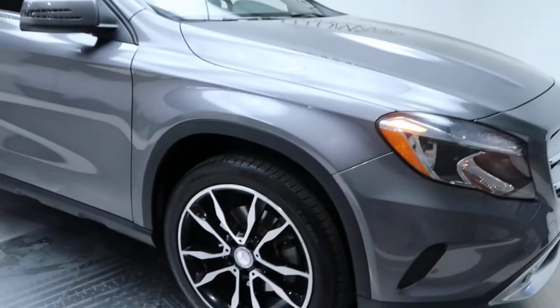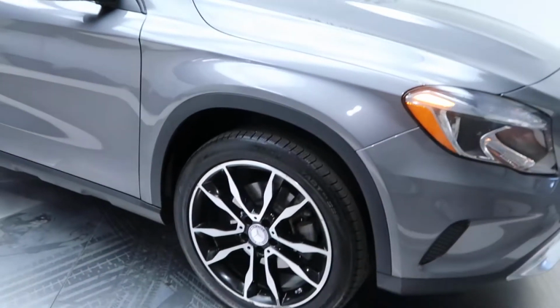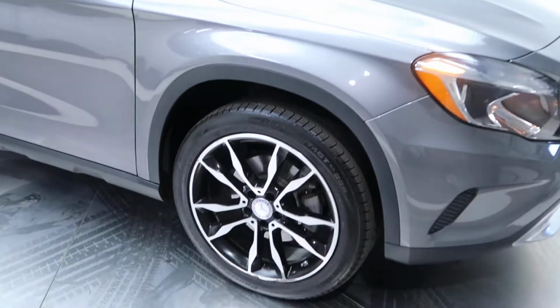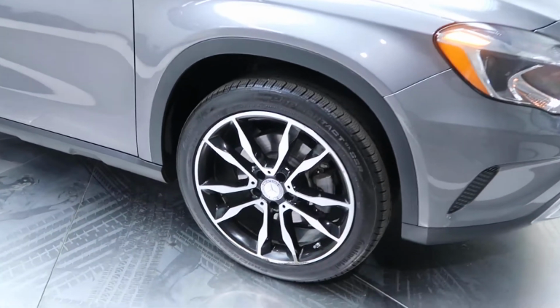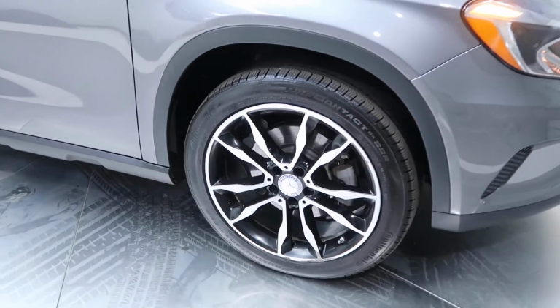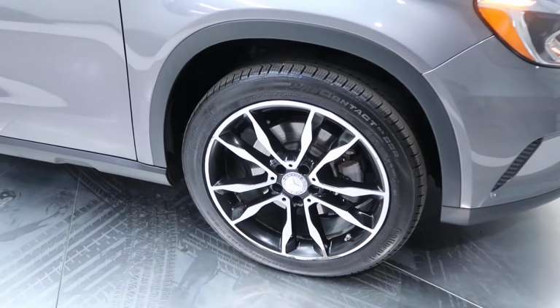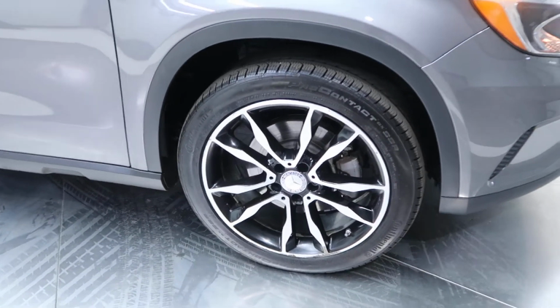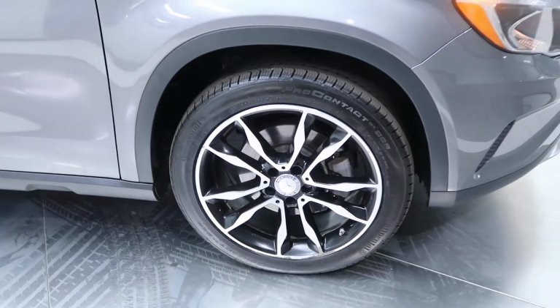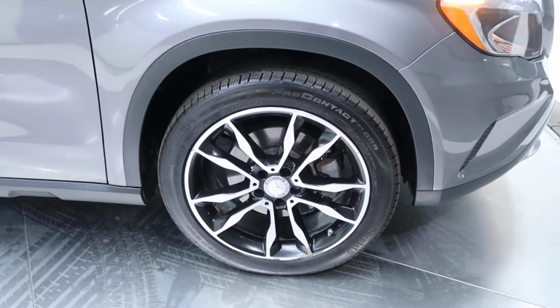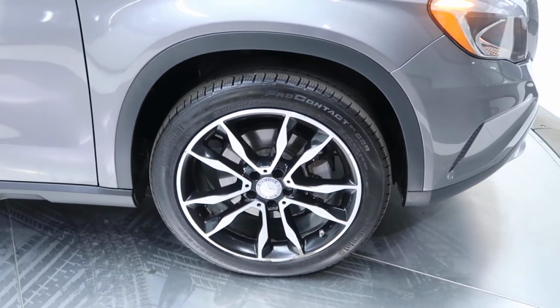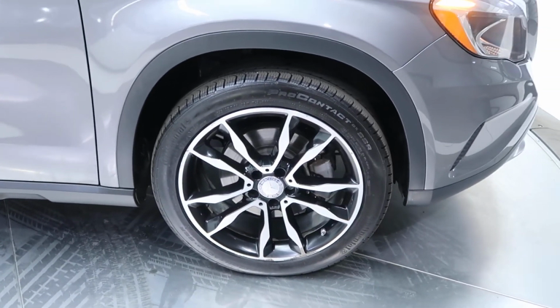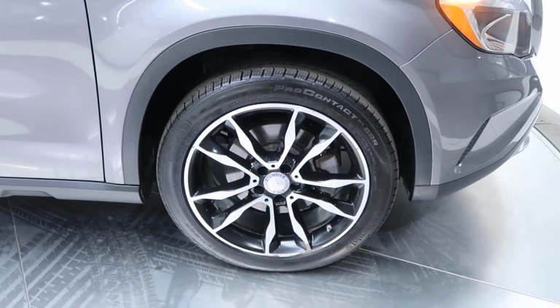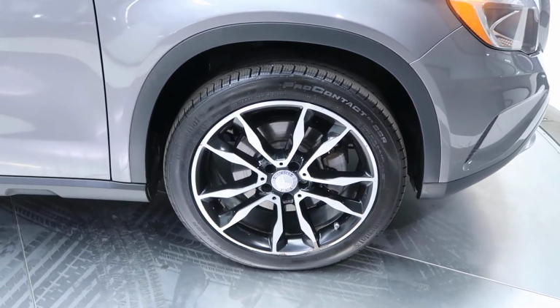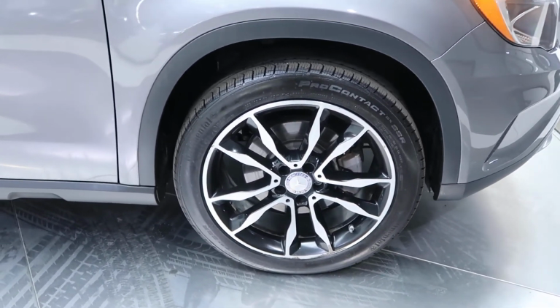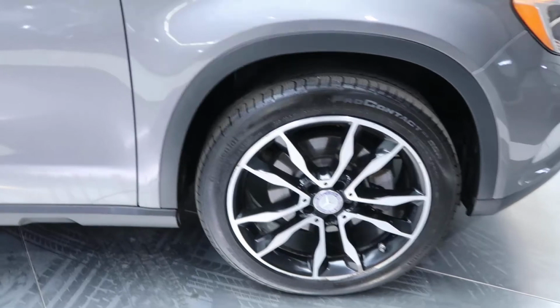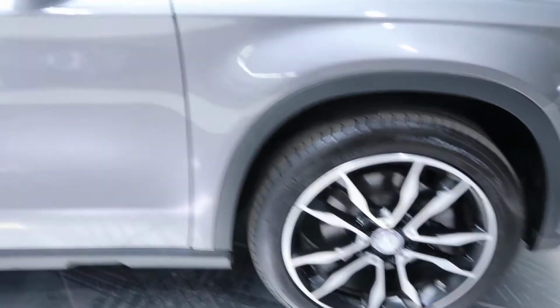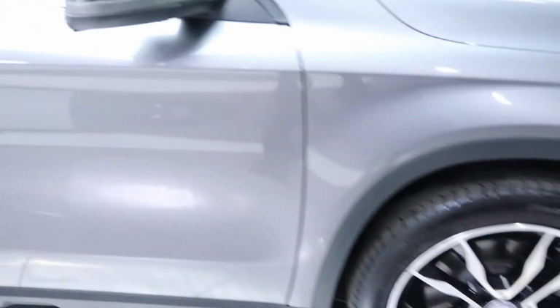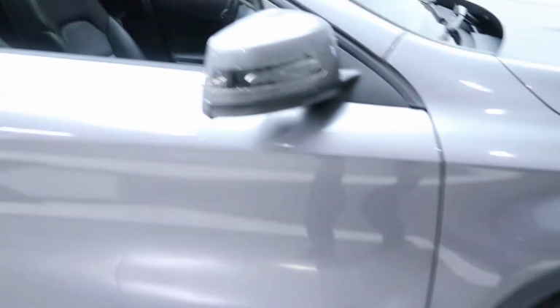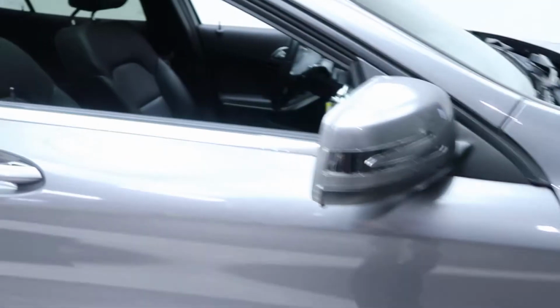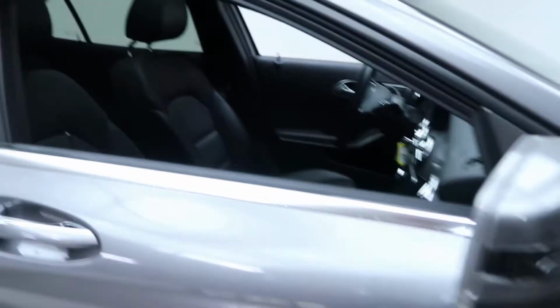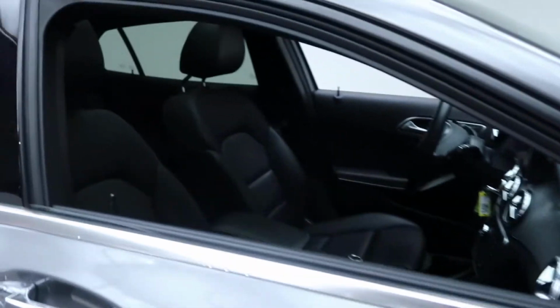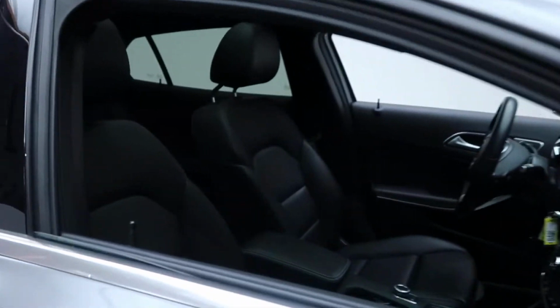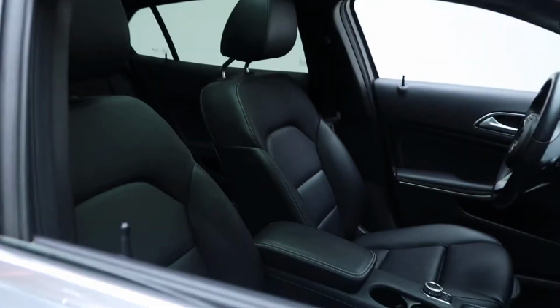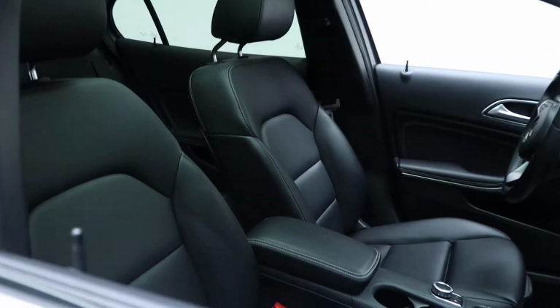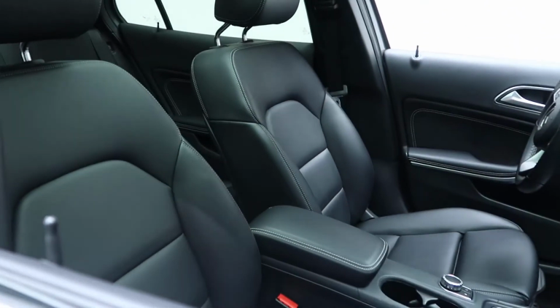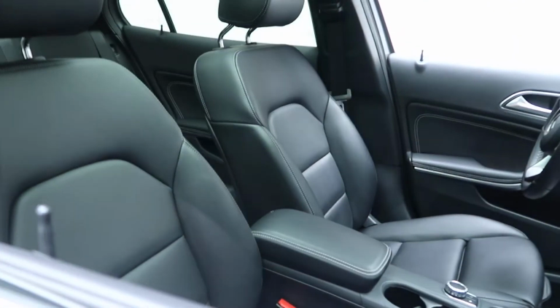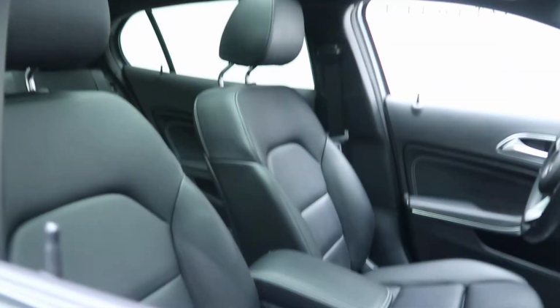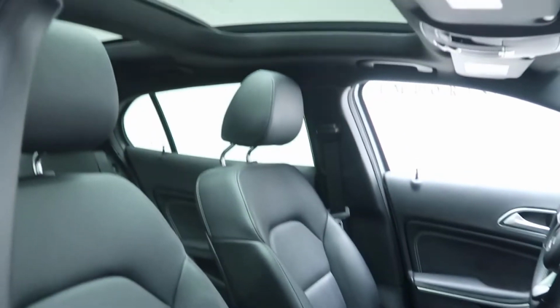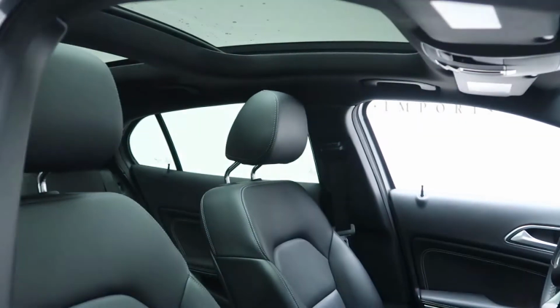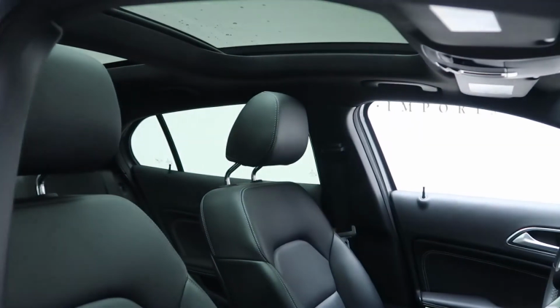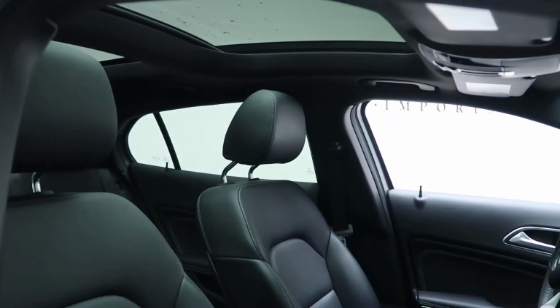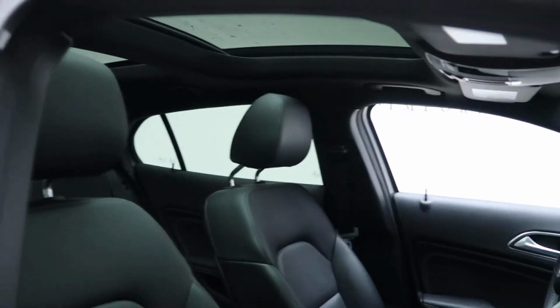This one comes with 19-inch wheels with black accents. Tires are in good condition. We've got a black MB-Tex interior and a panorama sunroof.